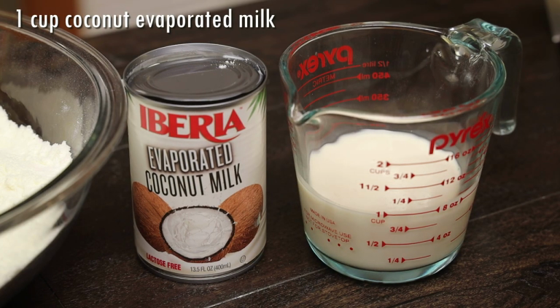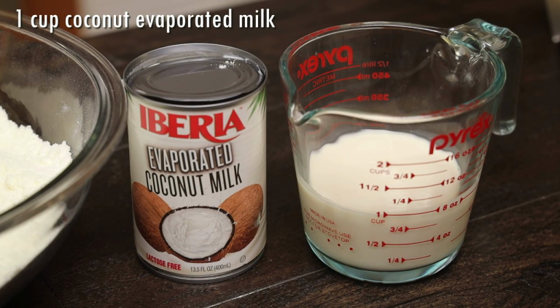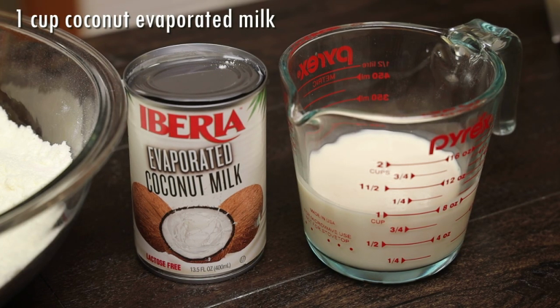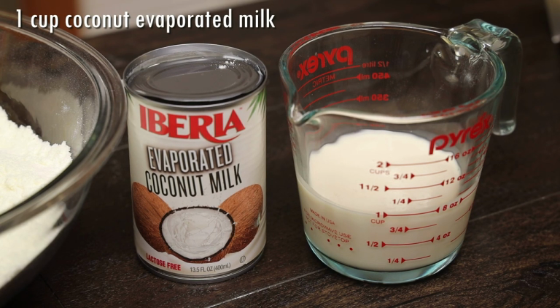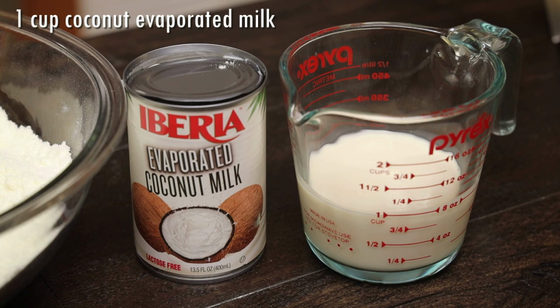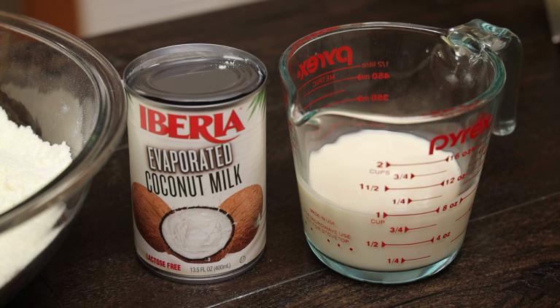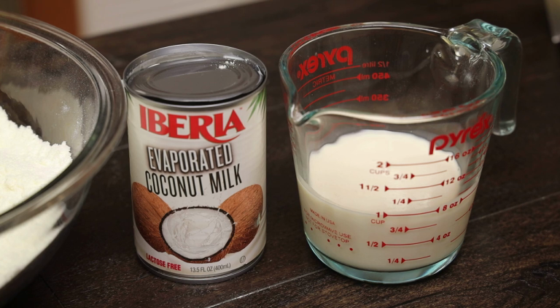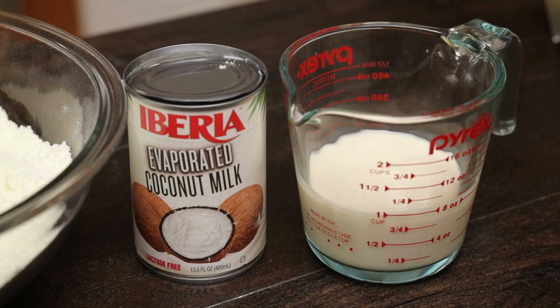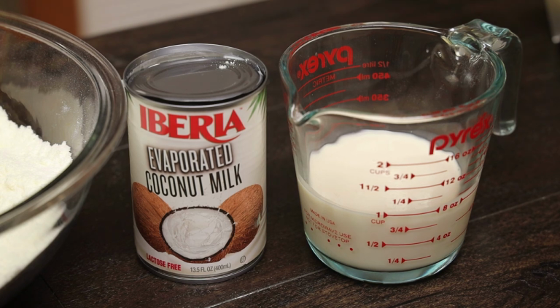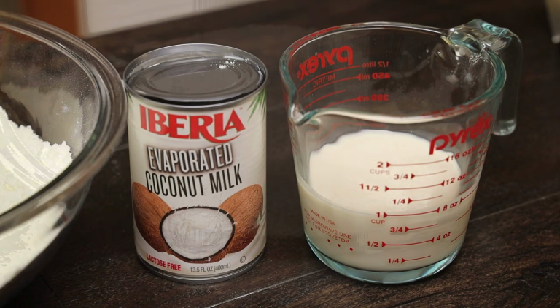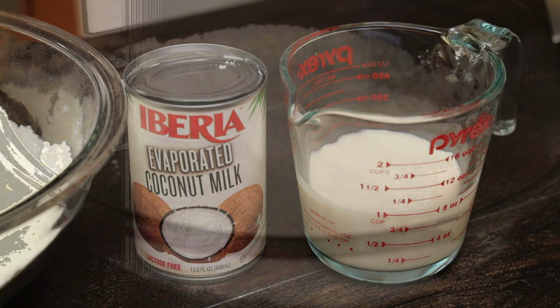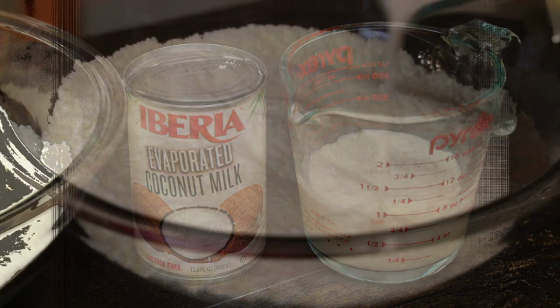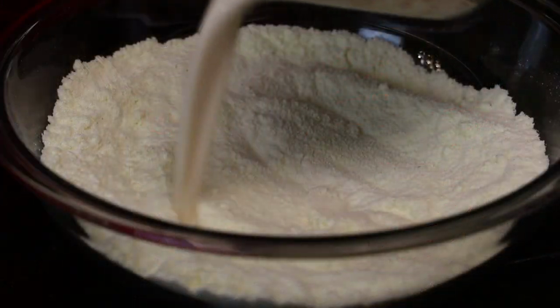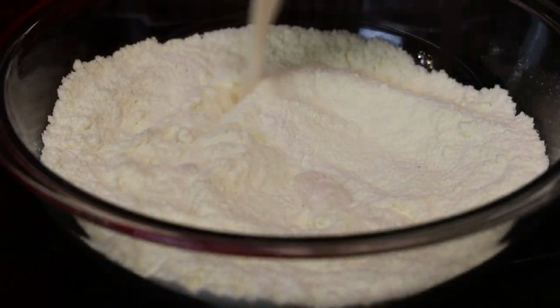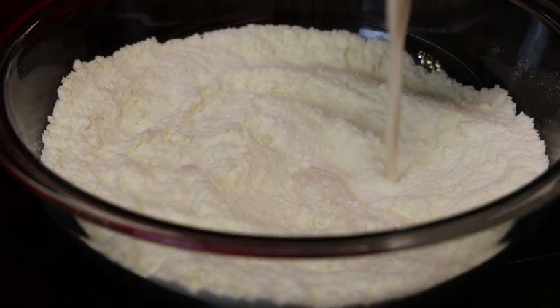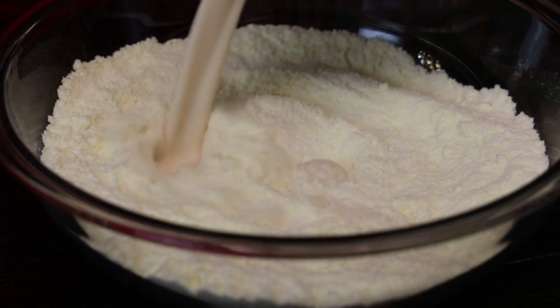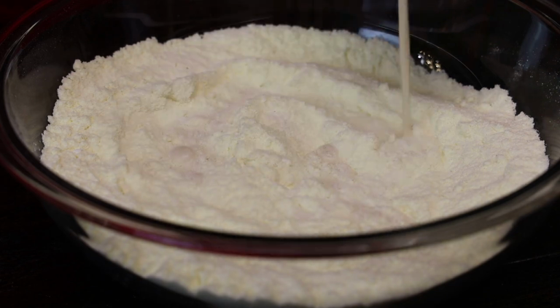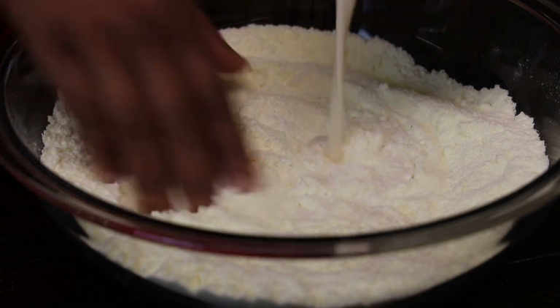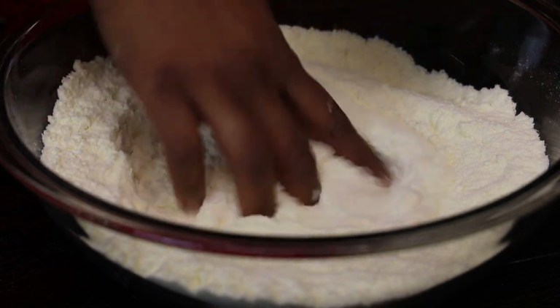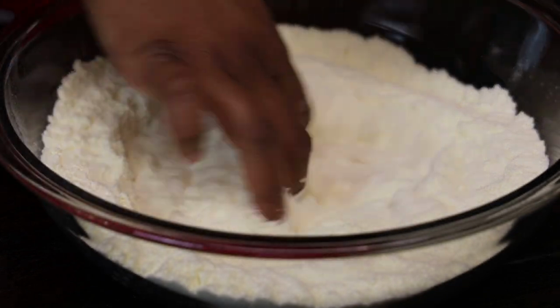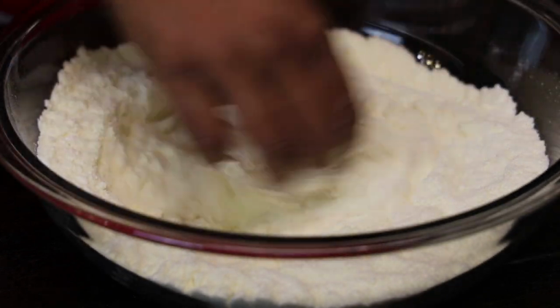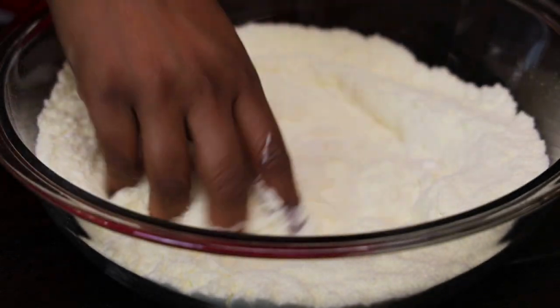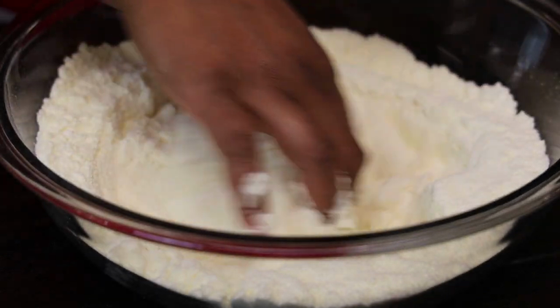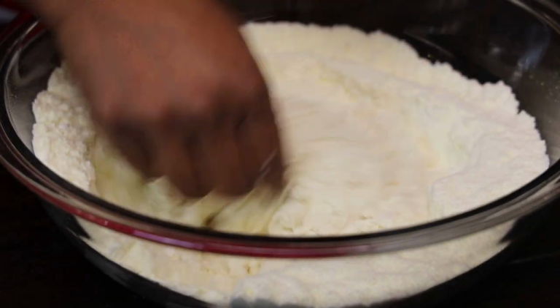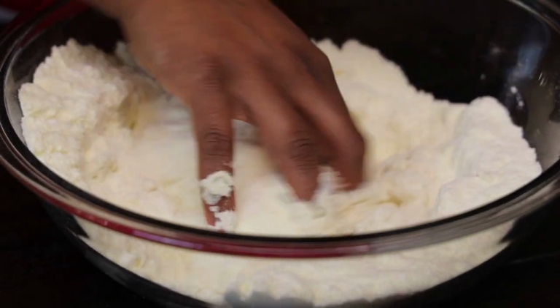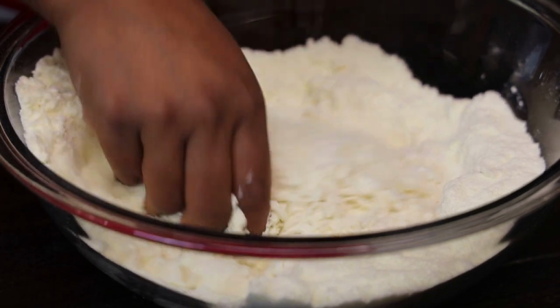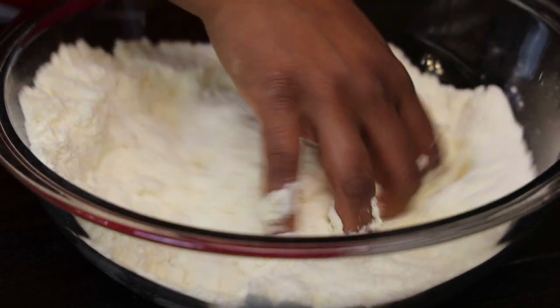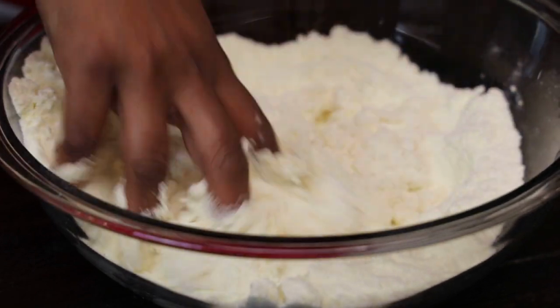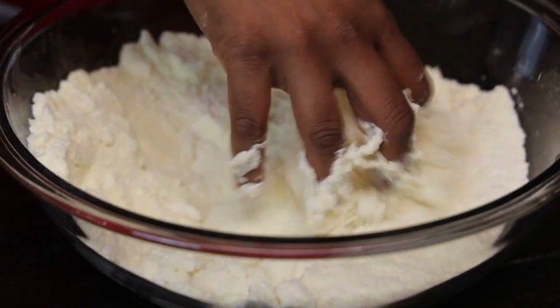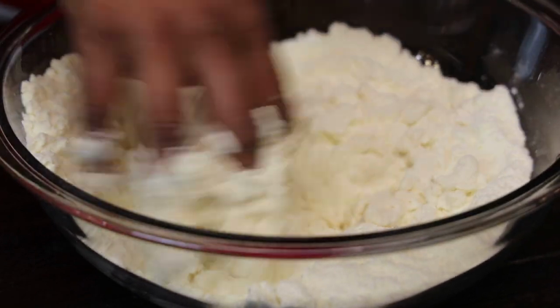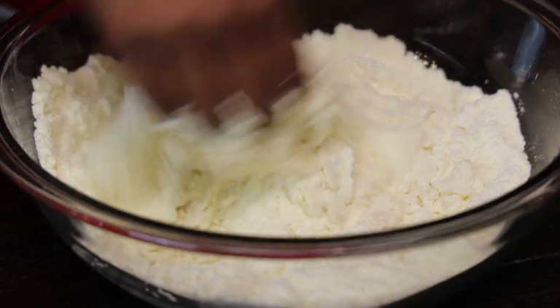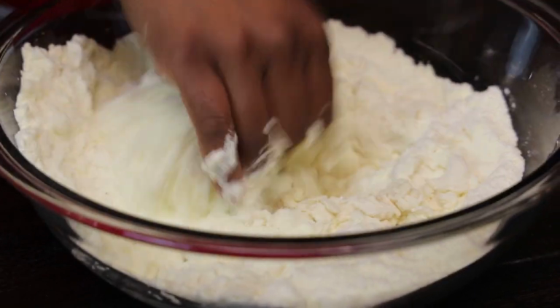To knead the milk mixture, we're going to be using one cup of coconut evaporated milk. If you can't find this, you can use regular evaporated milk or canned coconut milk. We're going to add that in and give the milk a mix. Now you want to add in half at a time.